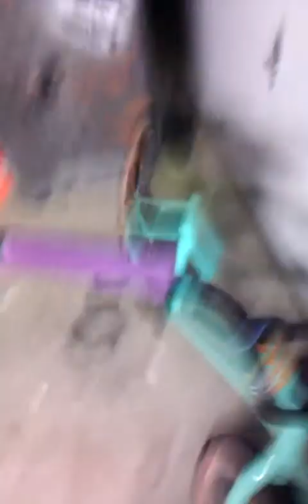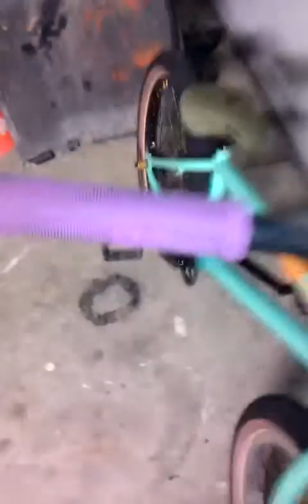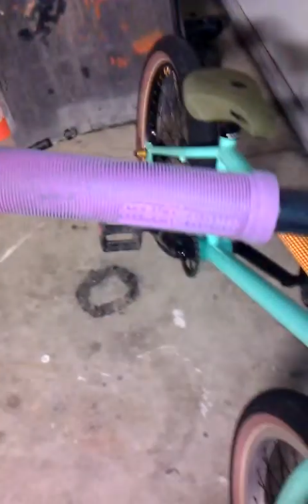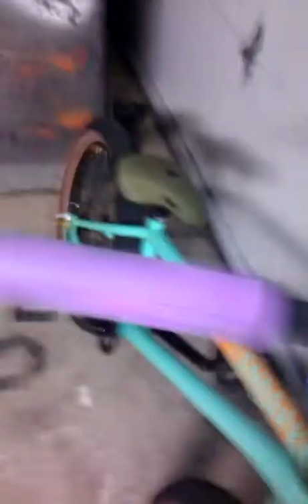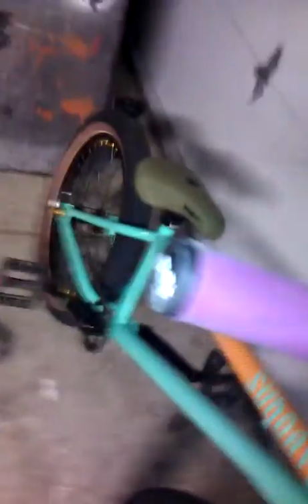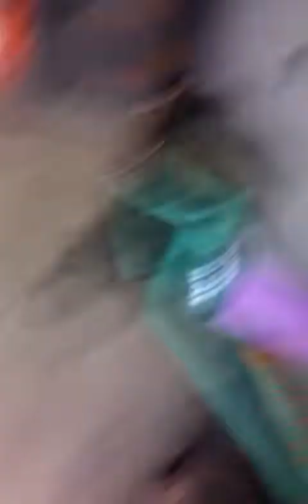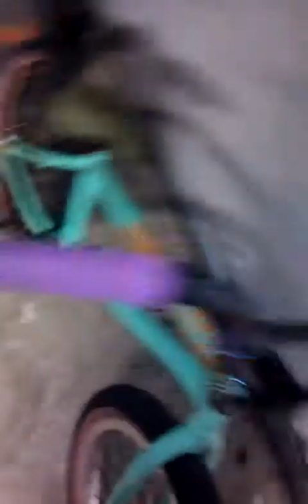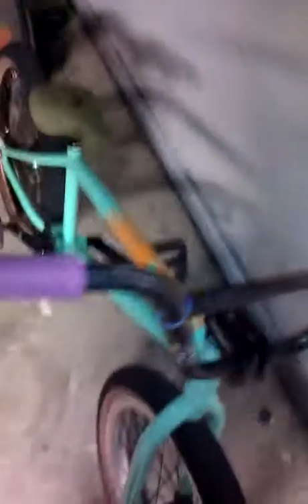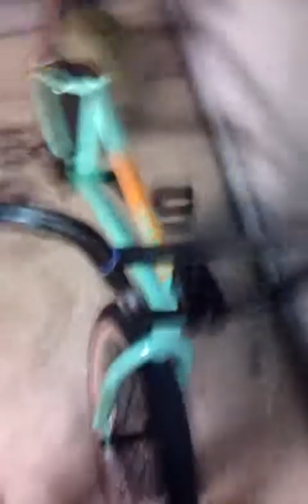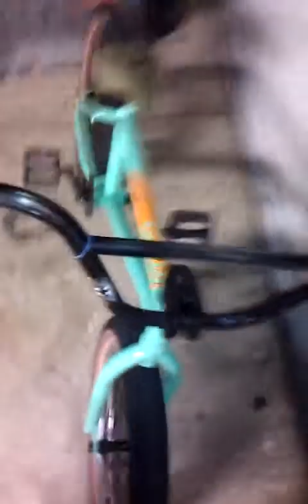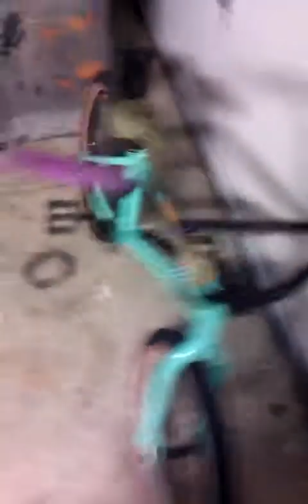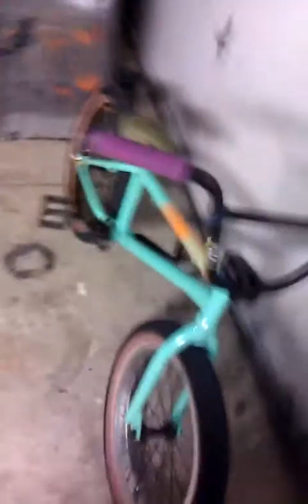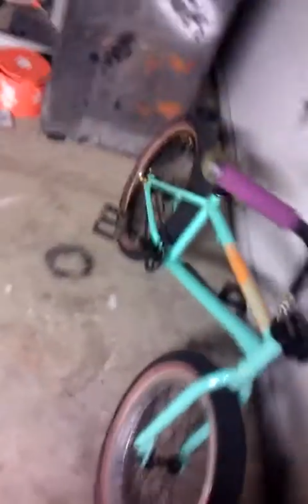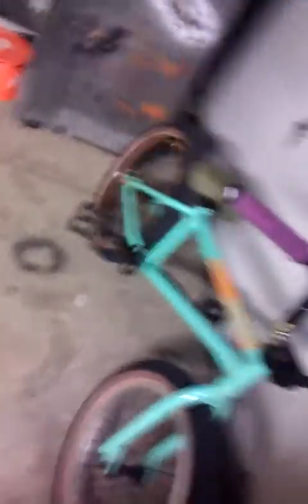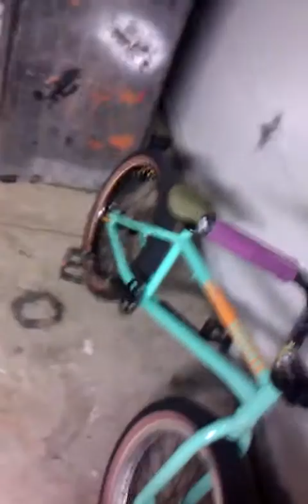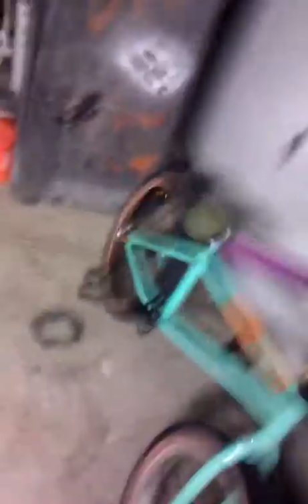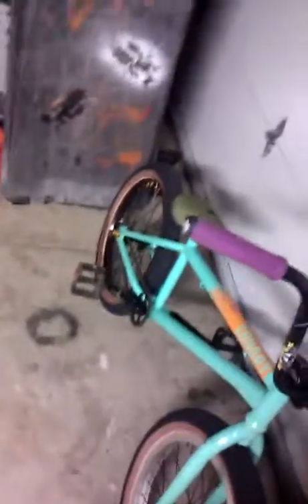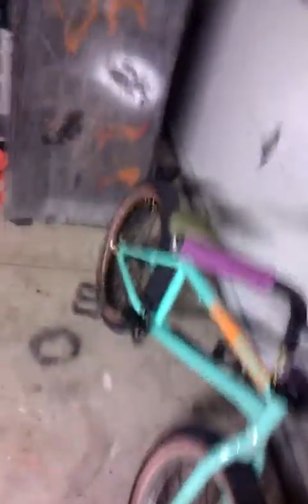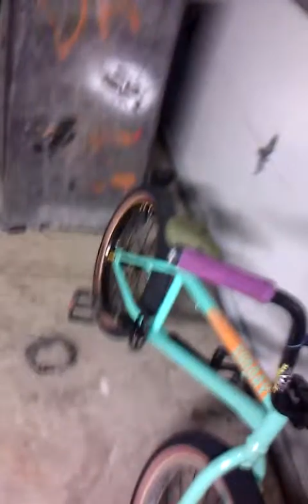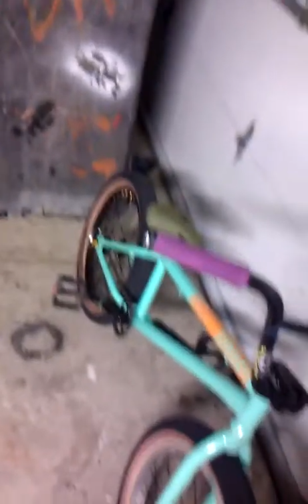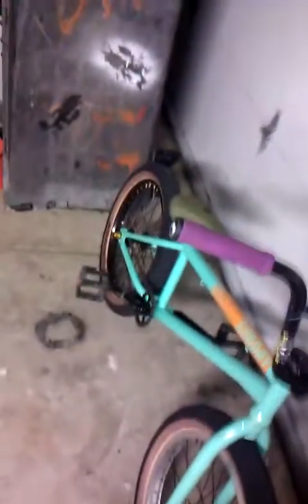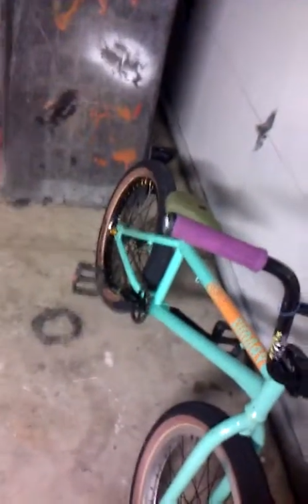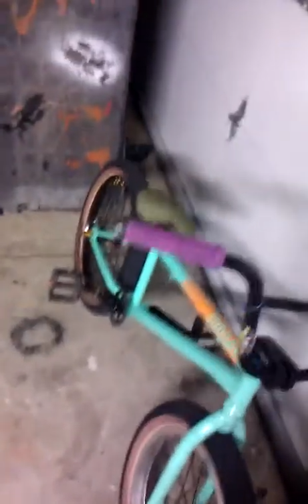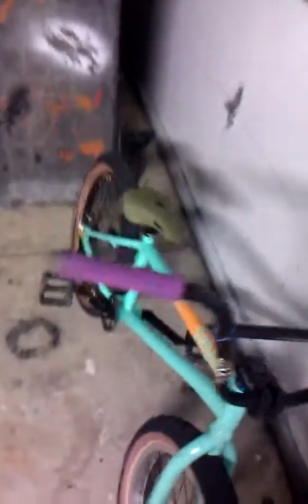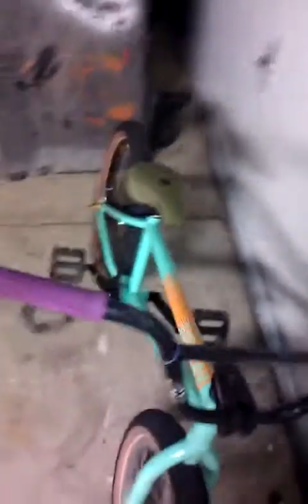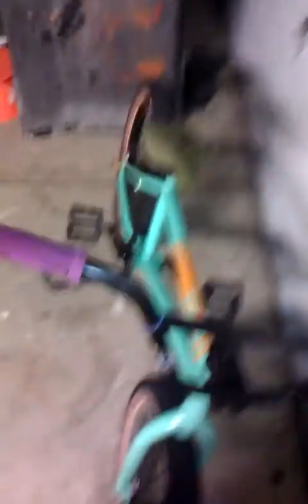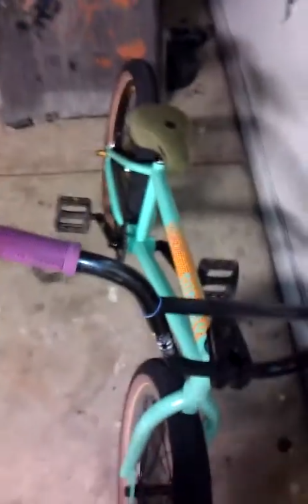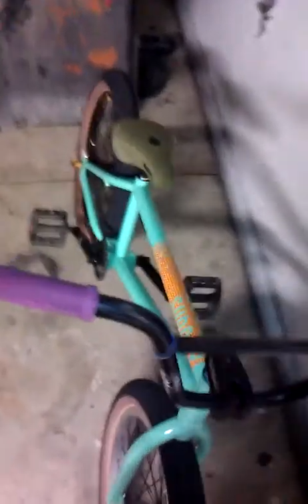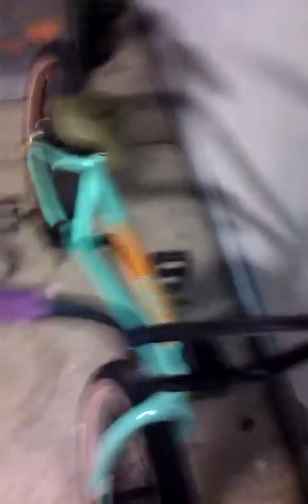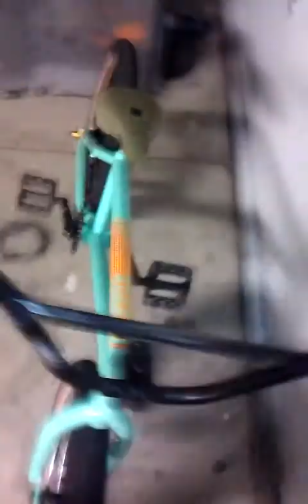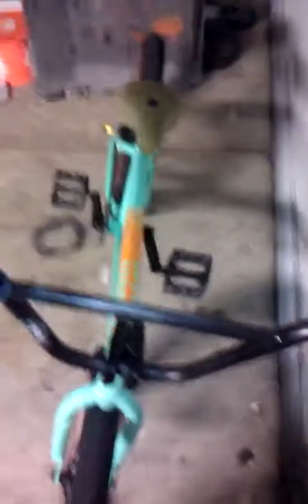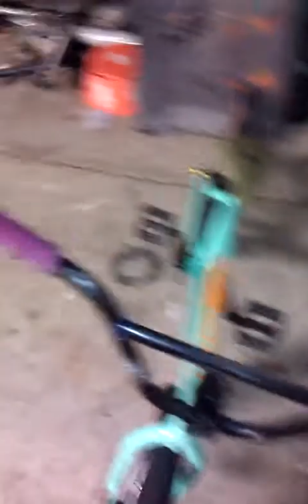Still got the Stay Strong grips. I took off my brakes and everything because my back tire — the Demolish Momentum tire — is too big and it was hitting the rubber against the brakes, so I took those off. But I'm about to get some flies put on there because they're thinner.